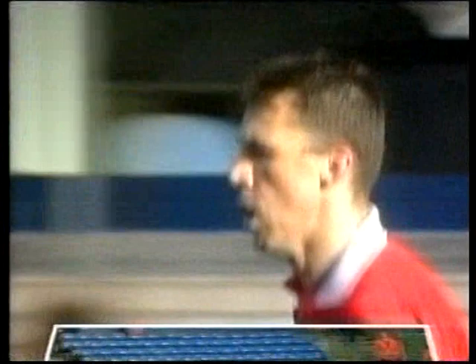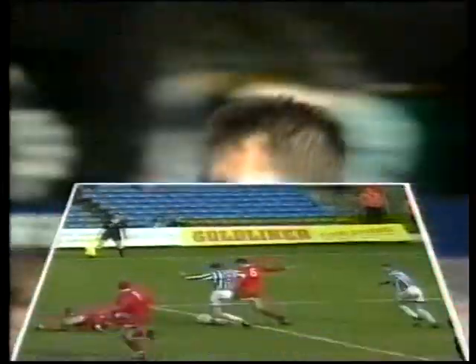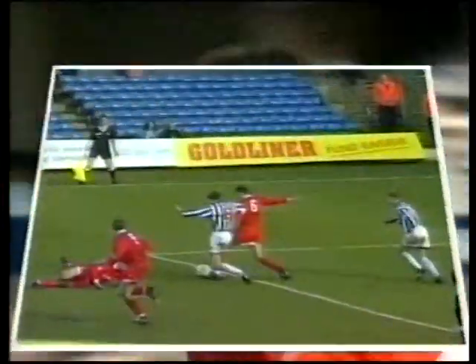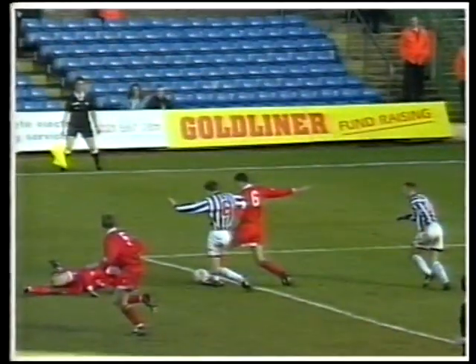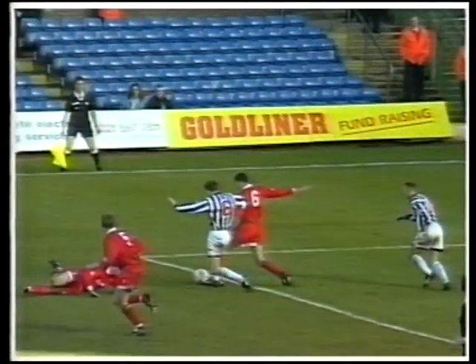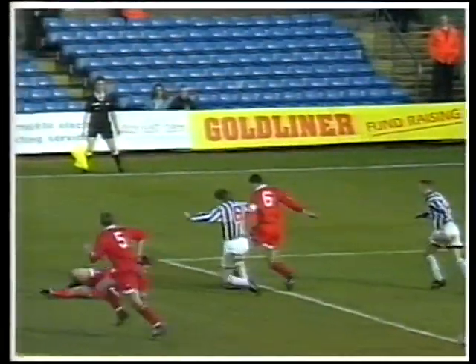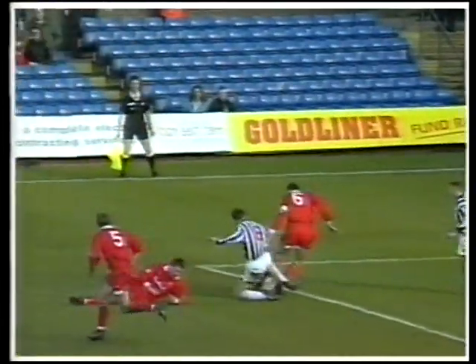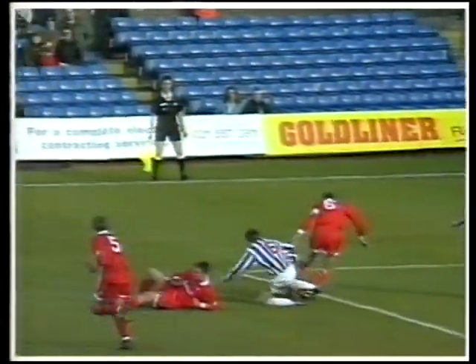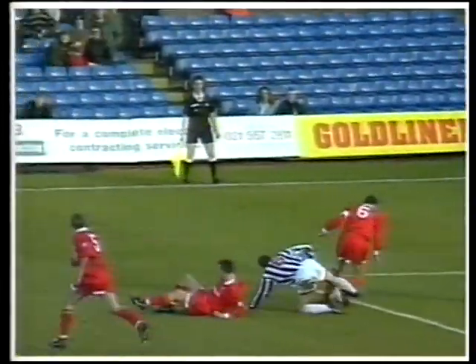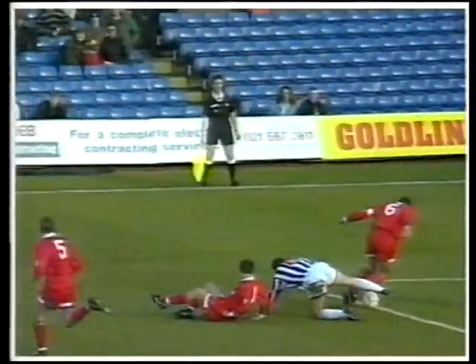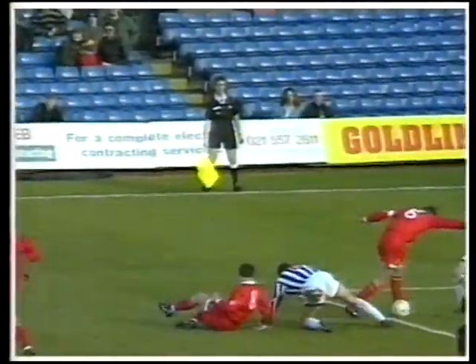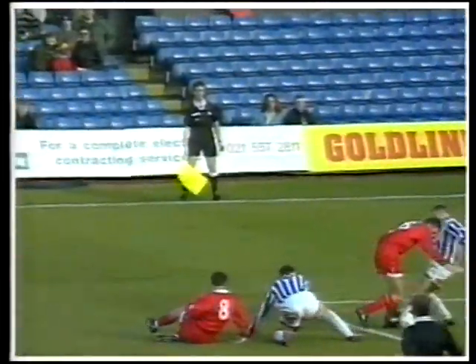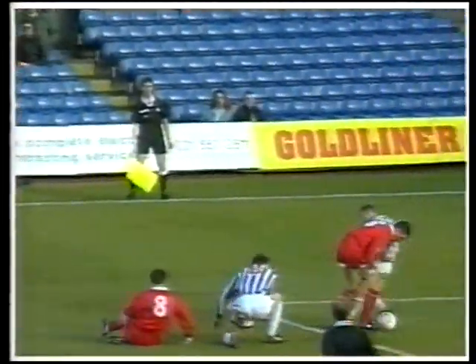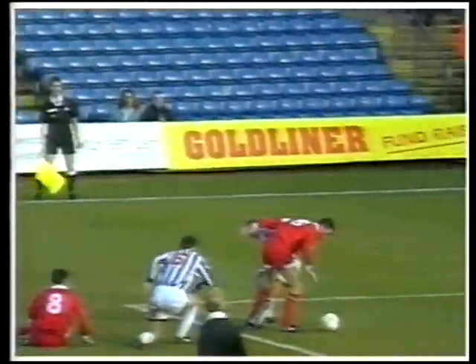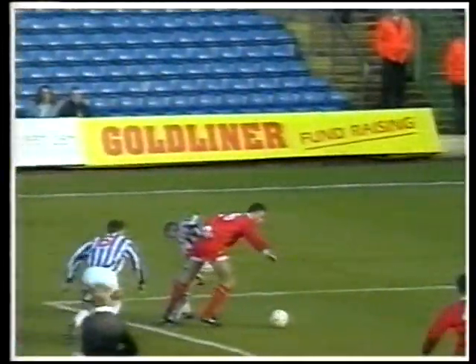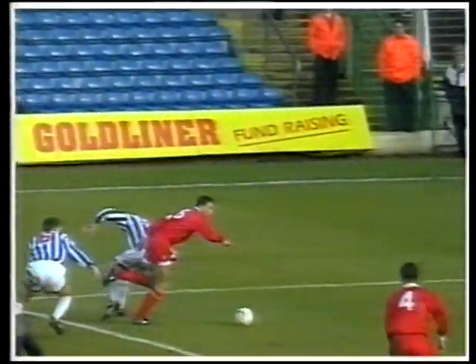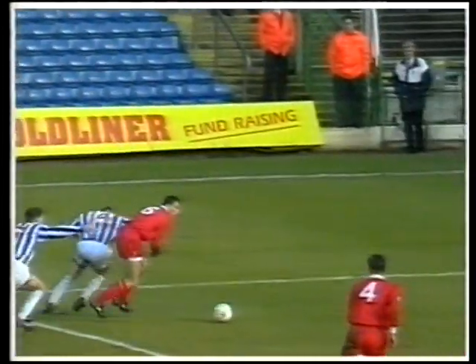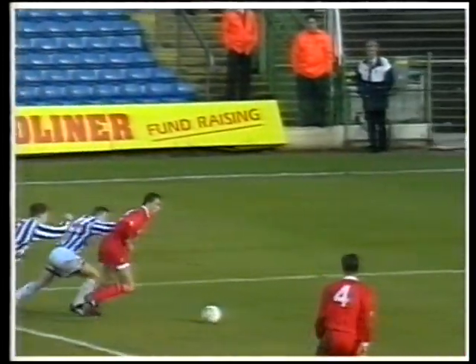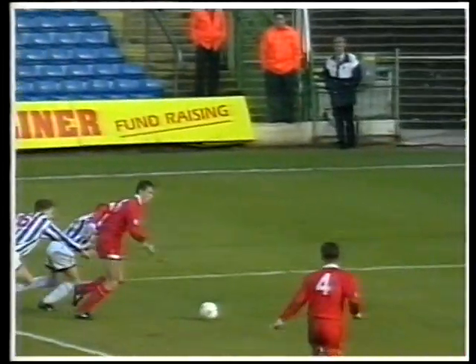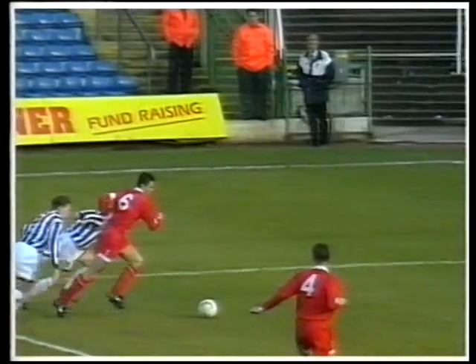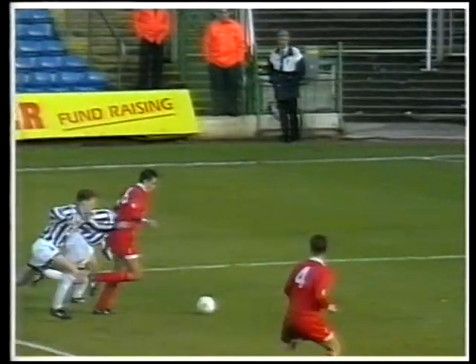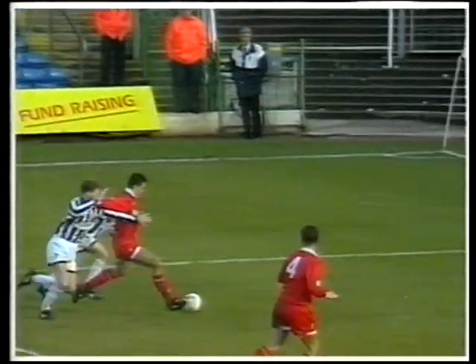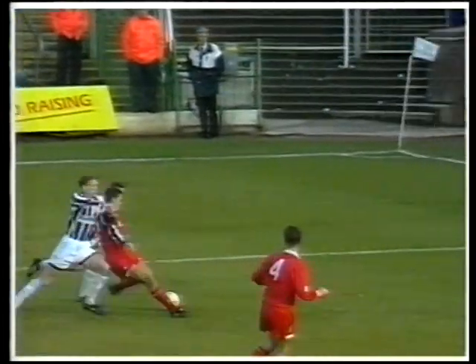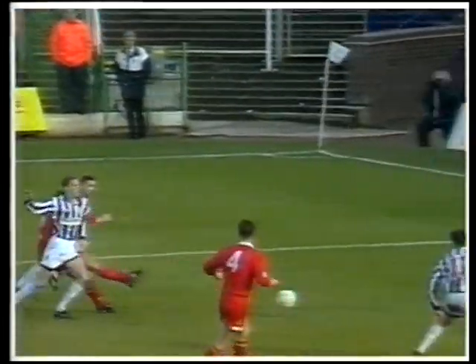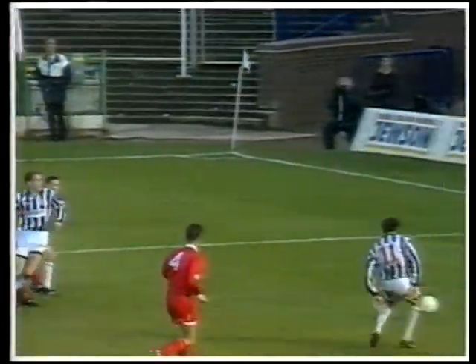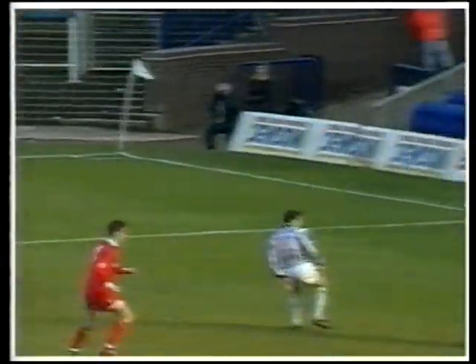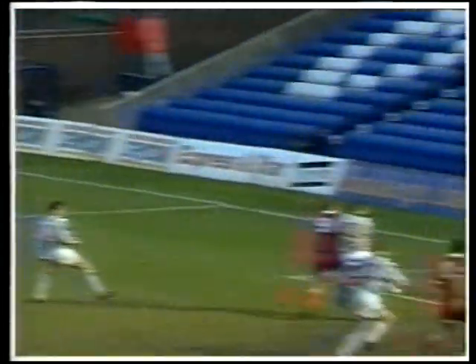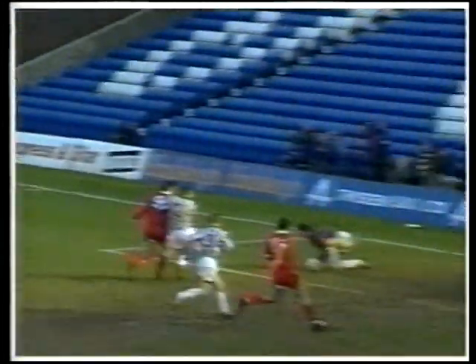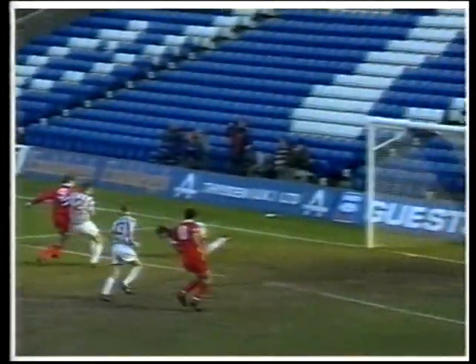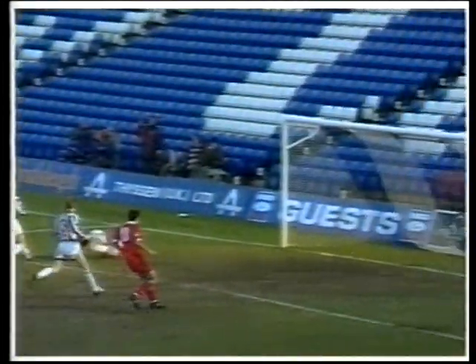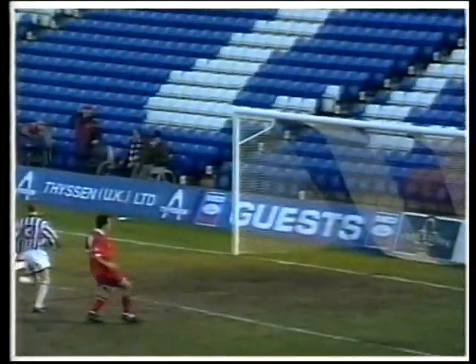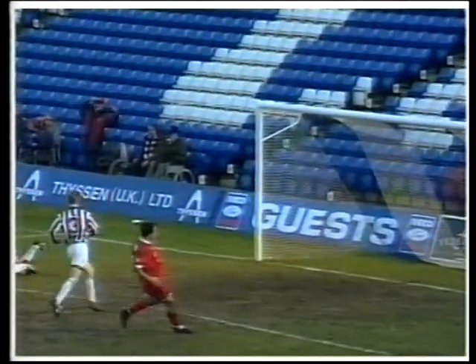Yeah, he's a good, strong player — here, his left foot, his favourite foot, he battles his way through there. Short back-lift and strikes the ball on target.